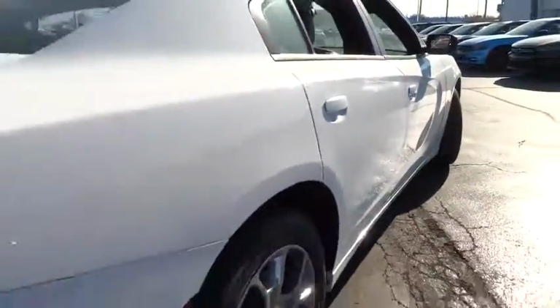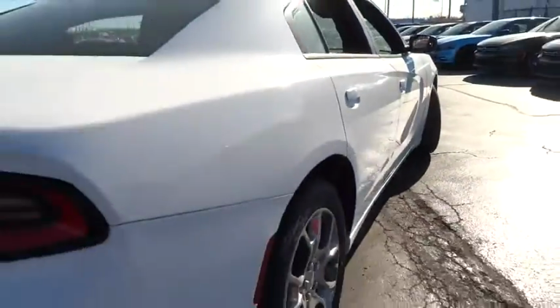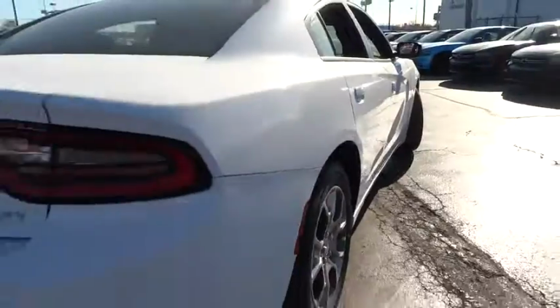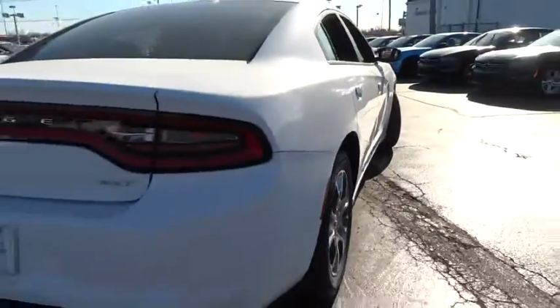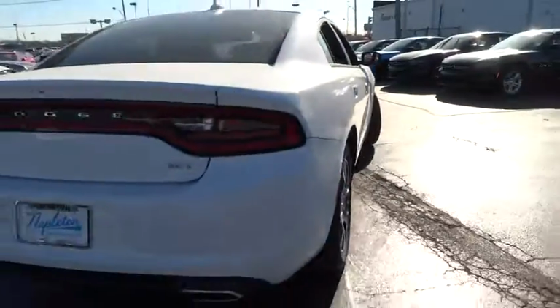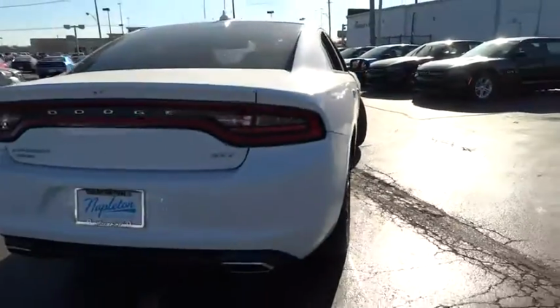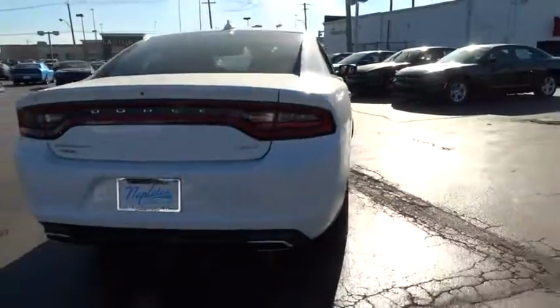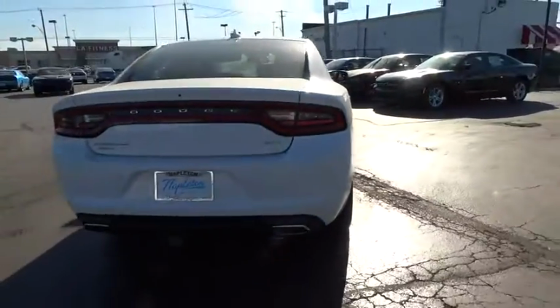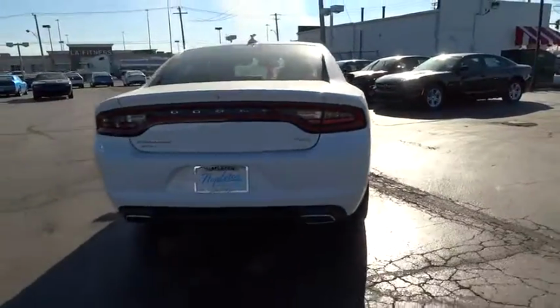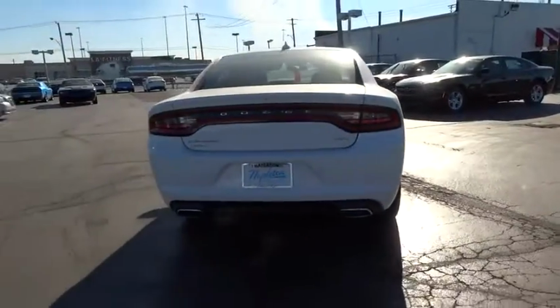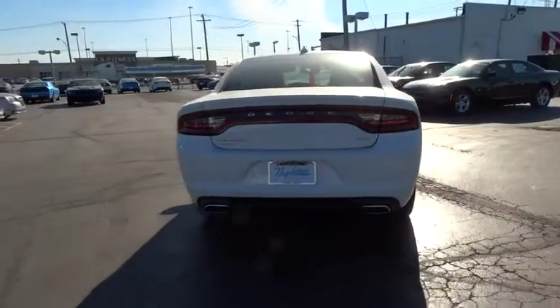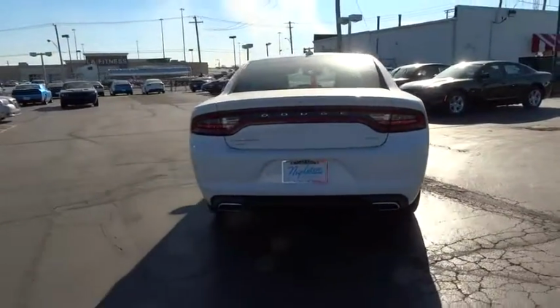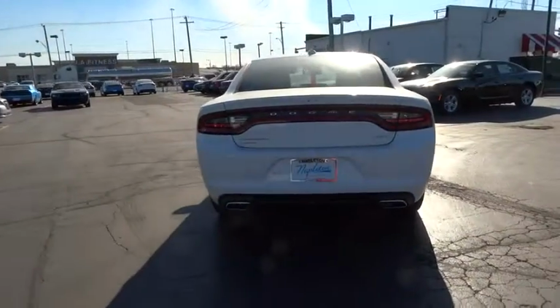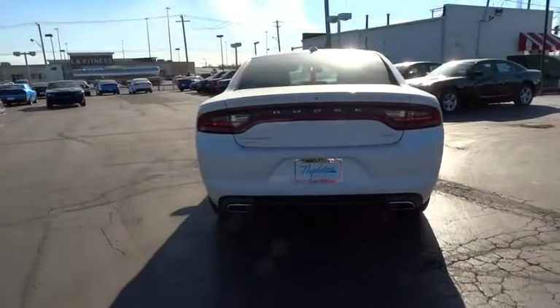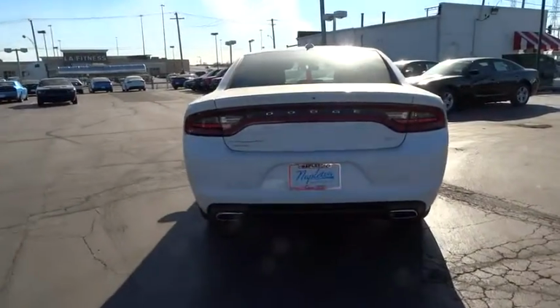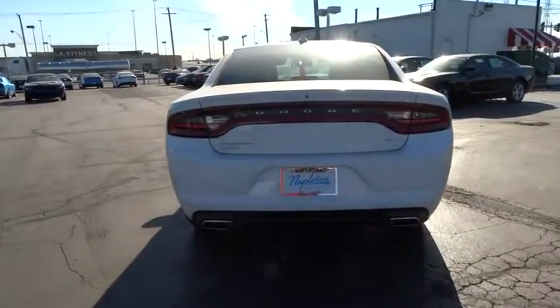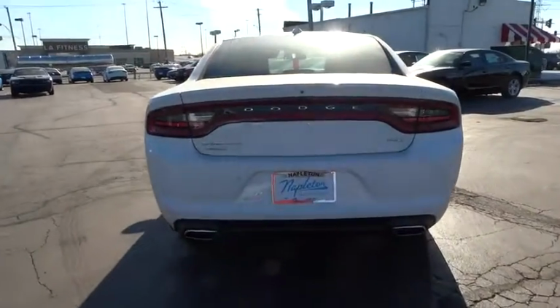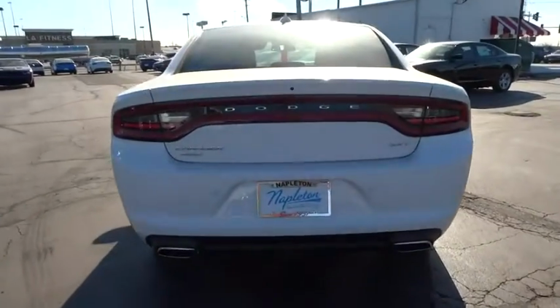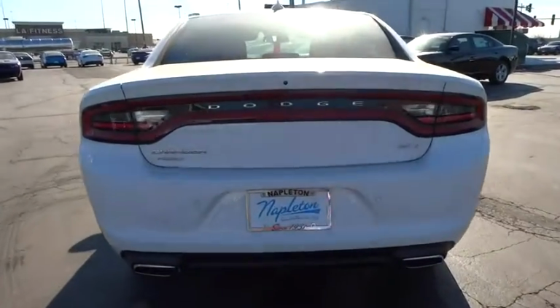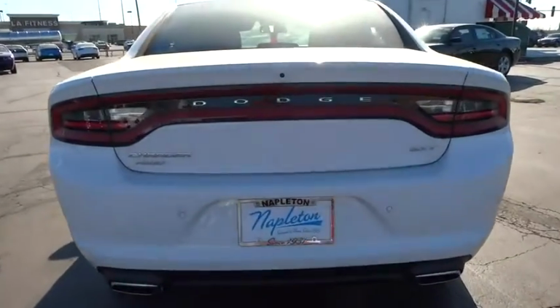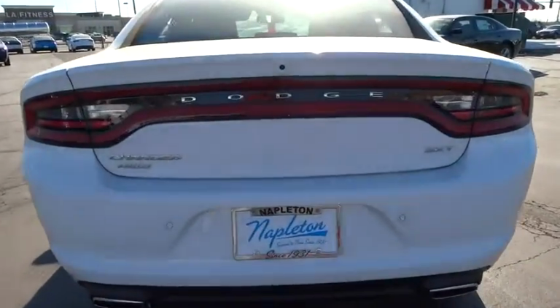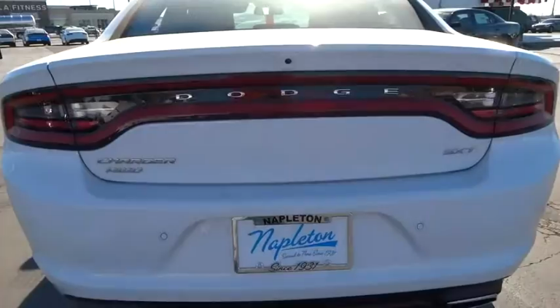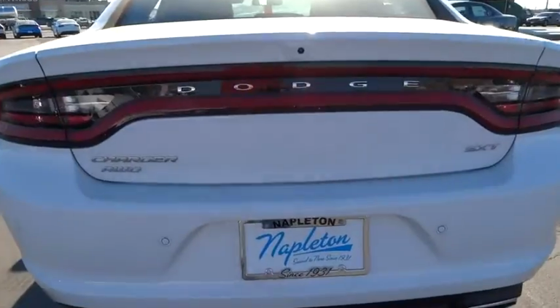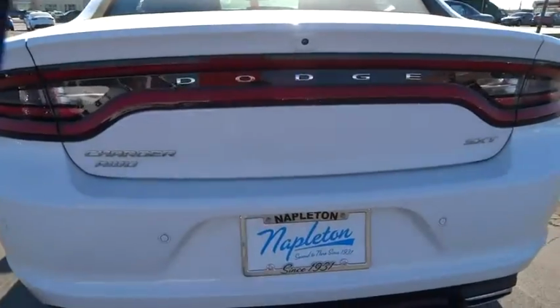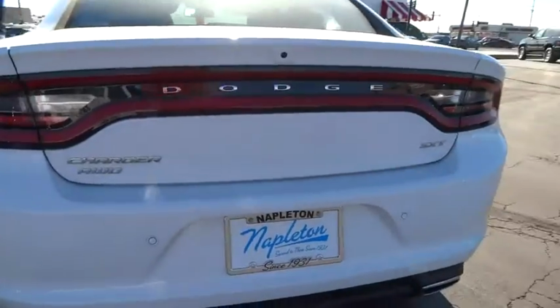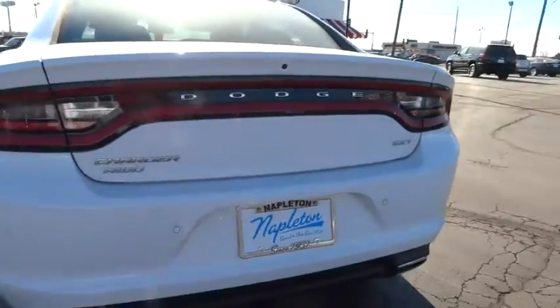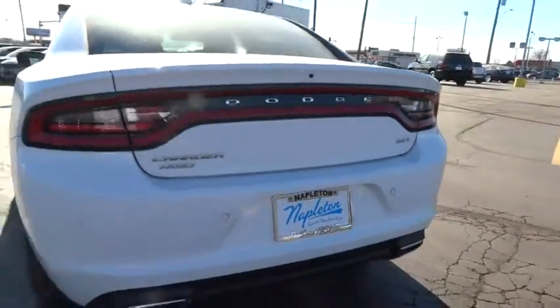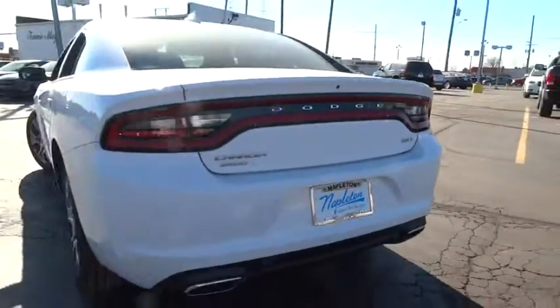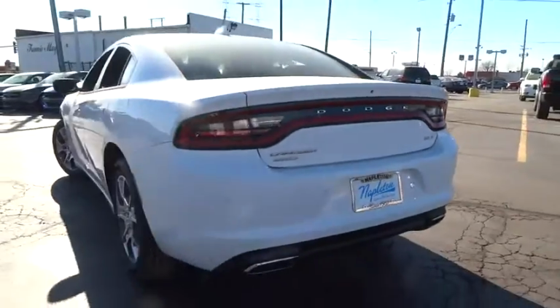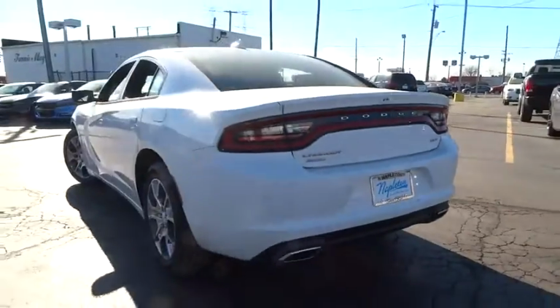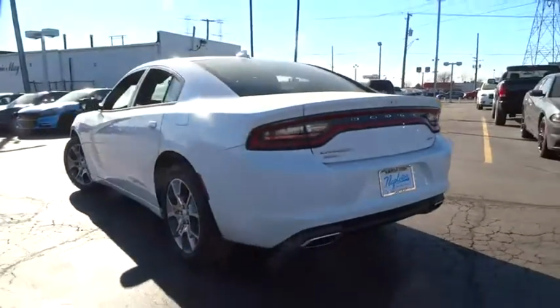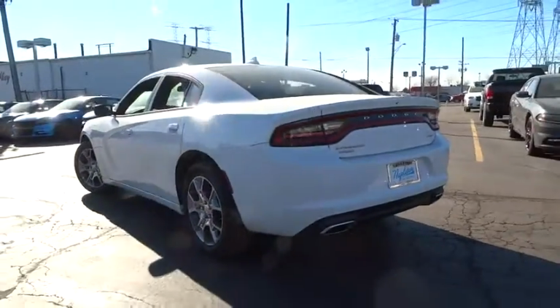Traction control, navigation system, power sunroof, dual airbags, power steering, air conditioning, front alloy wheels.